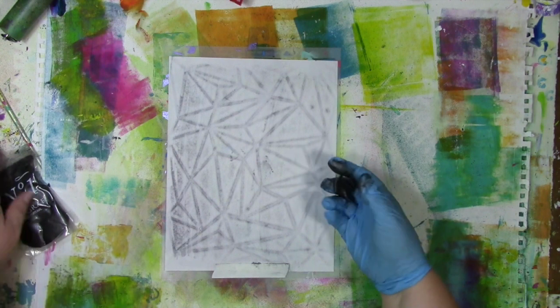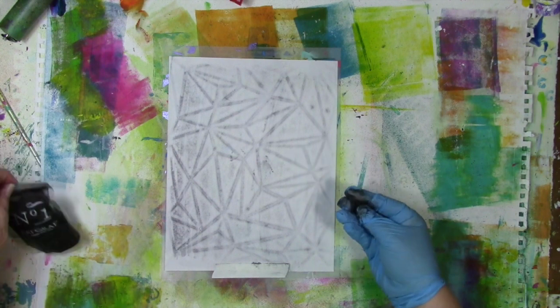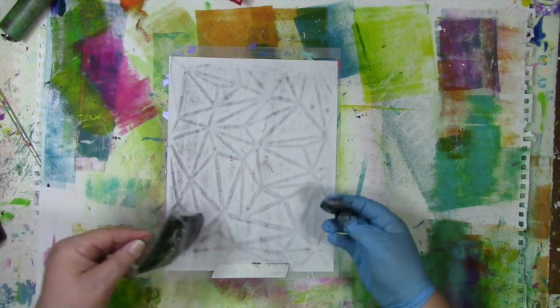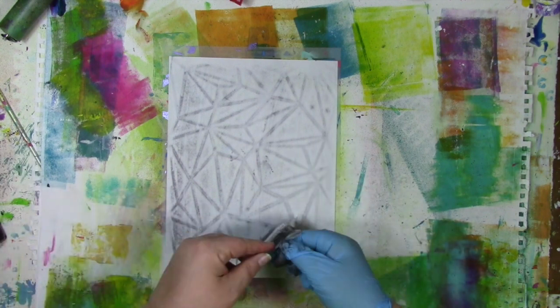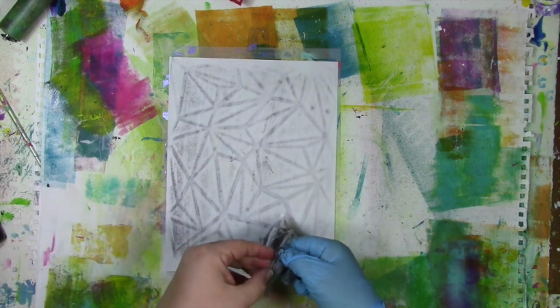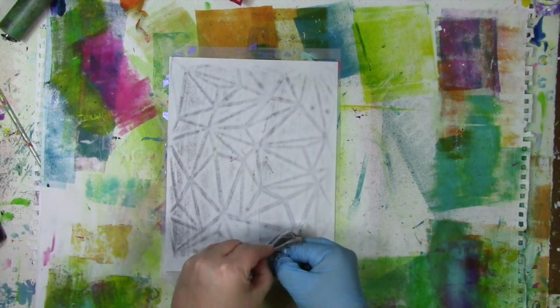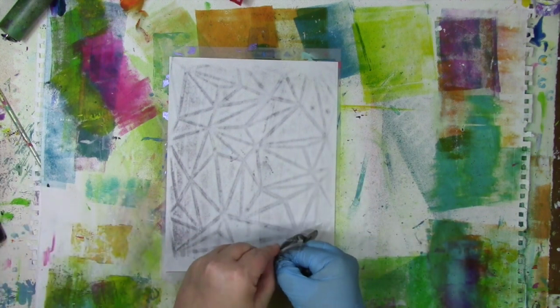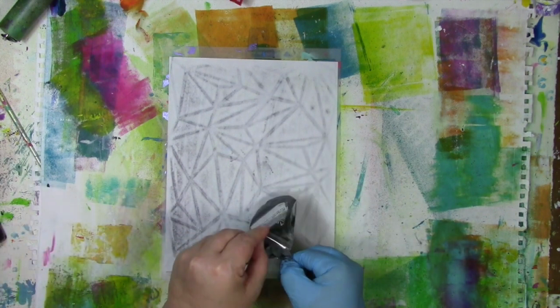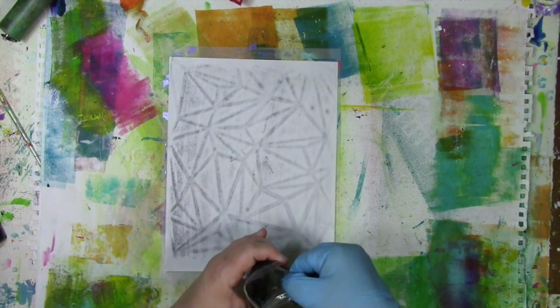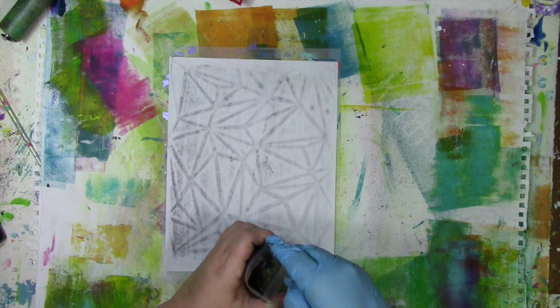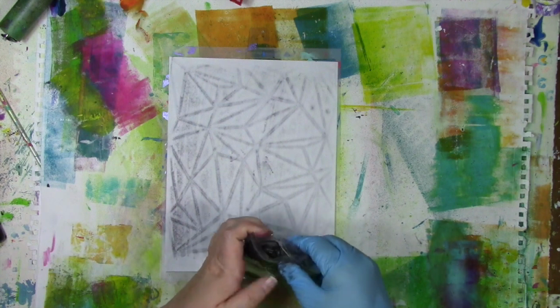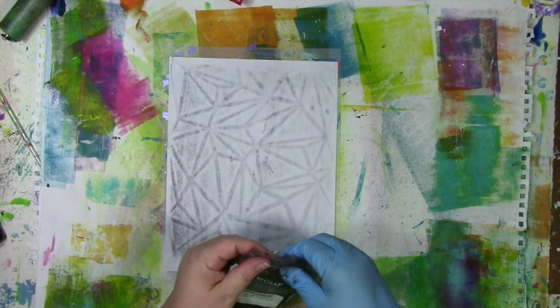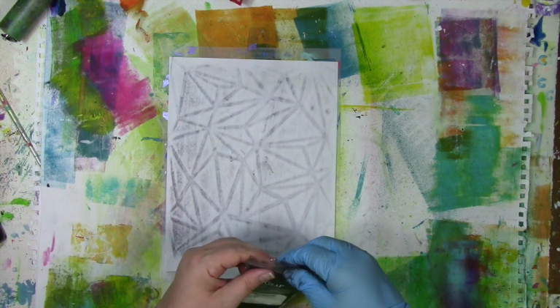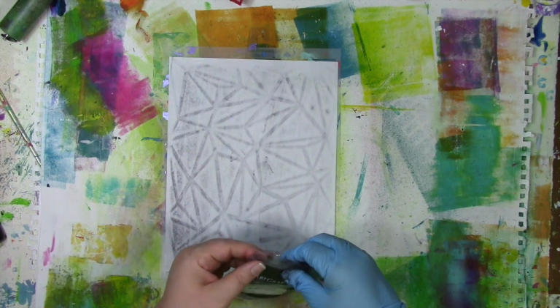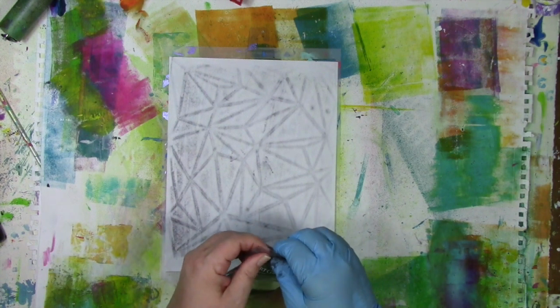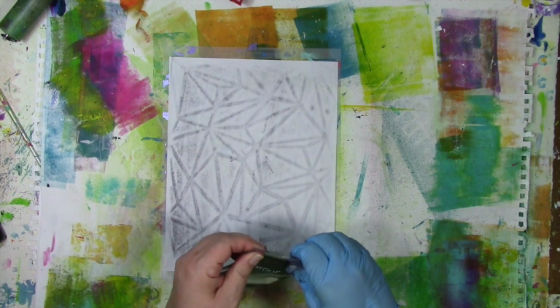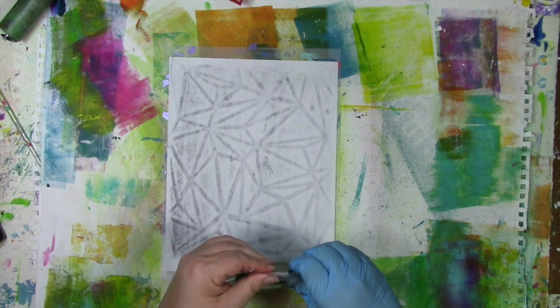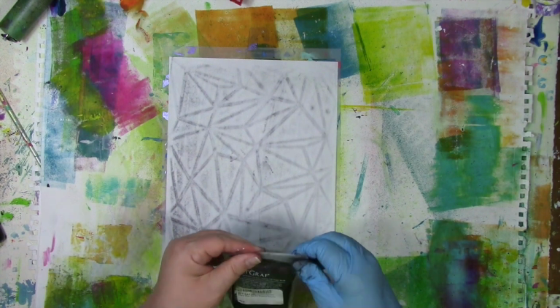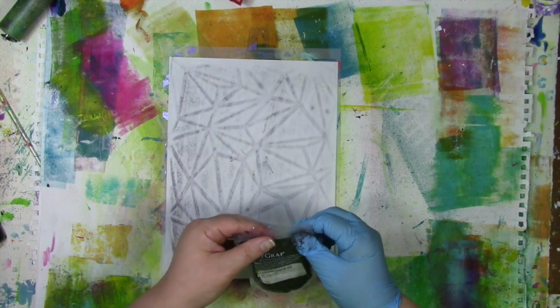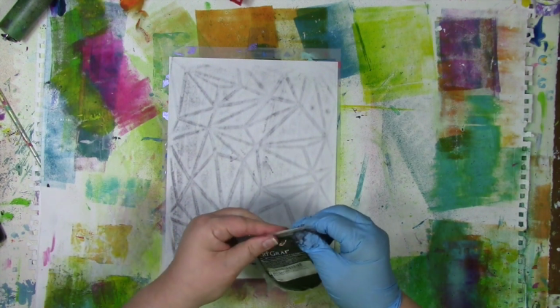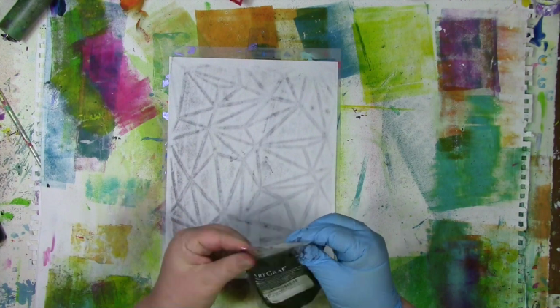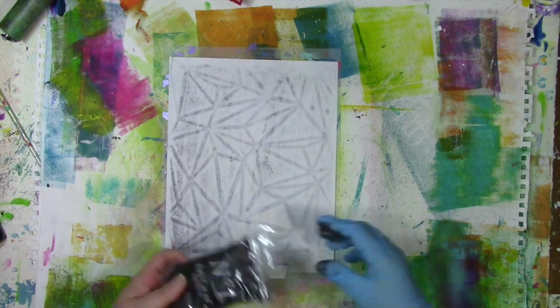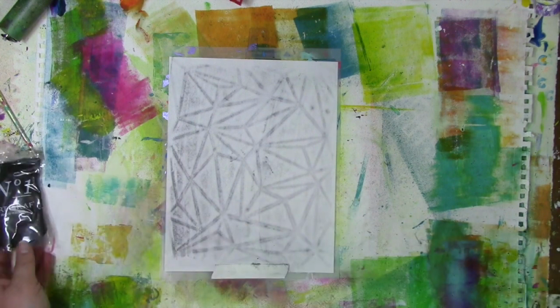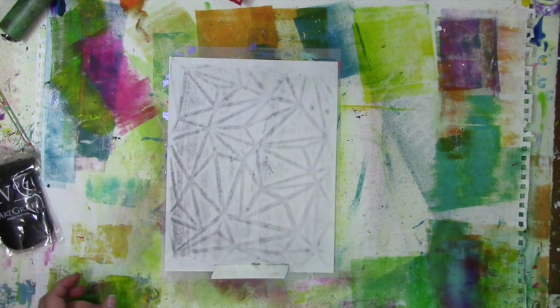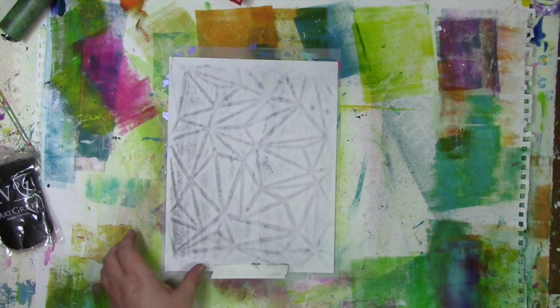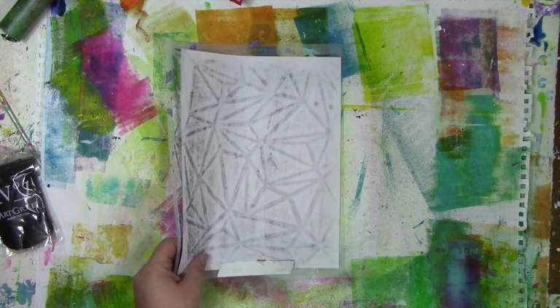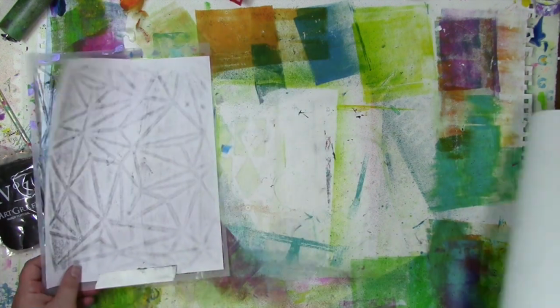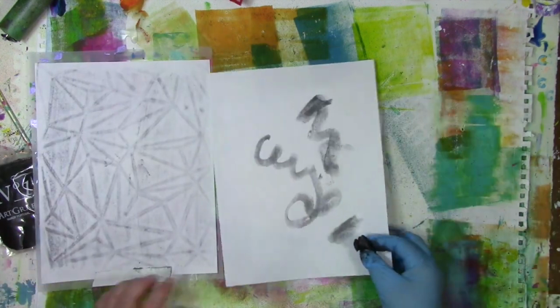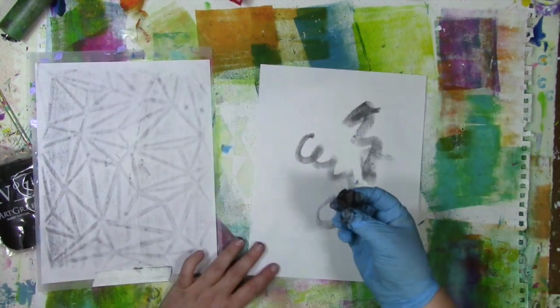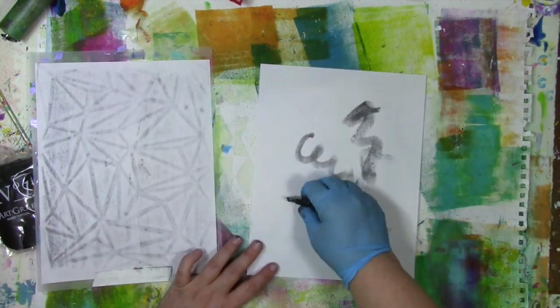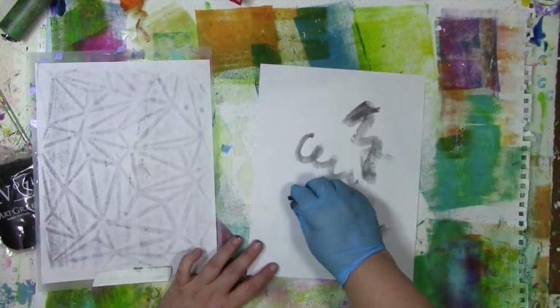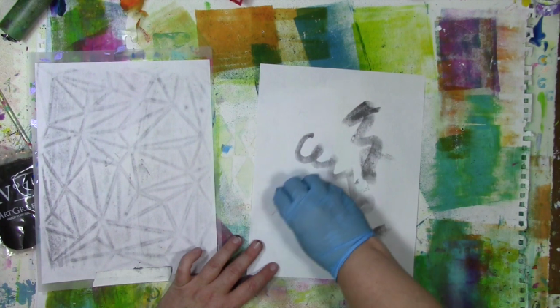I haven't used all the putty that was in my hand, and I don't have to. I can put whatever I don't use right back into the bag, making sure I've got it sealed up tightly because air will dry it out. When it dries out, it becomes stiffer and more brittle — it's not a putty anymore. It's solid.